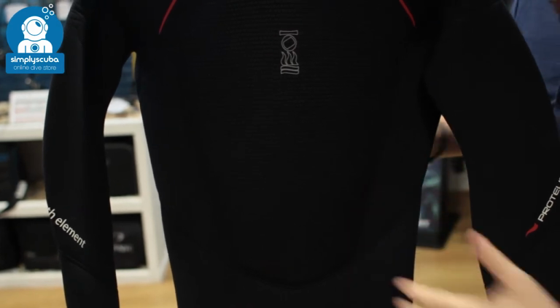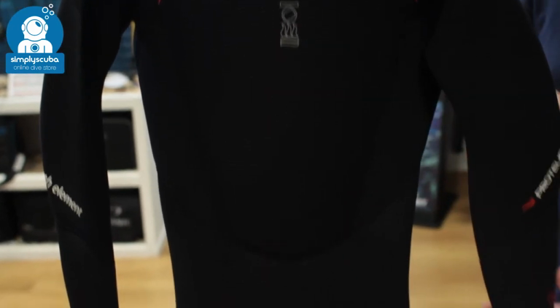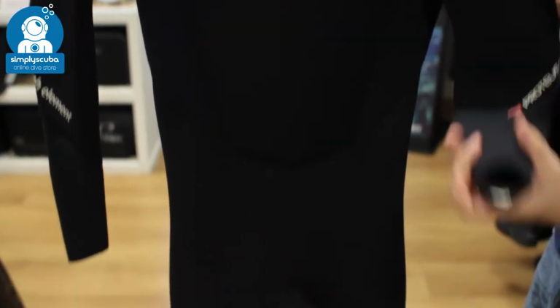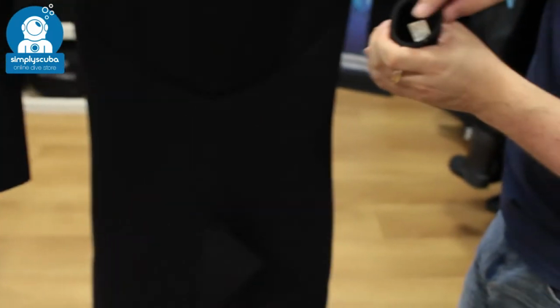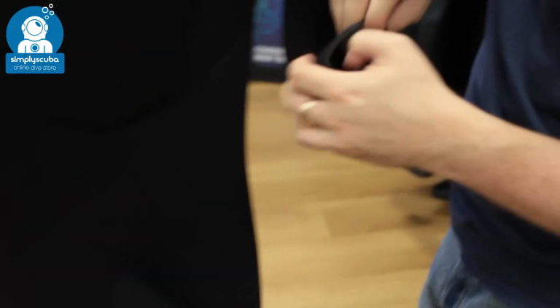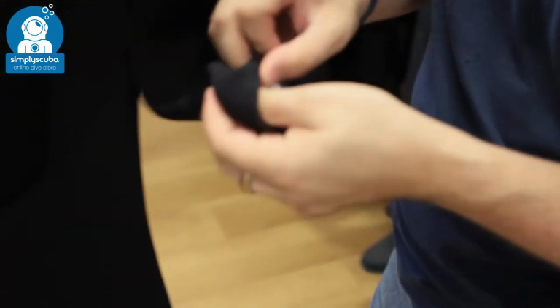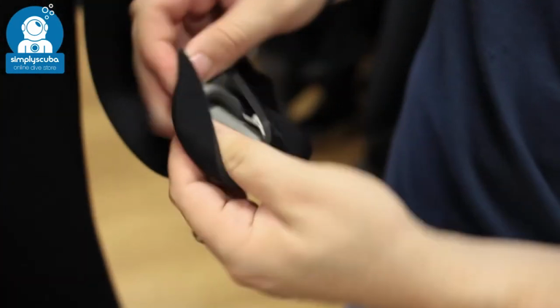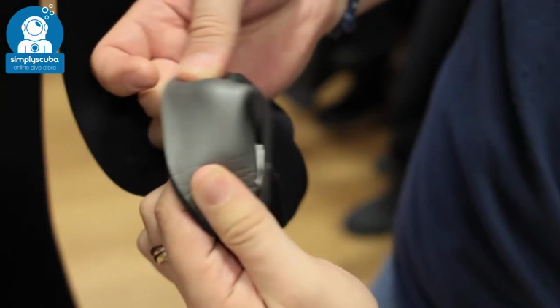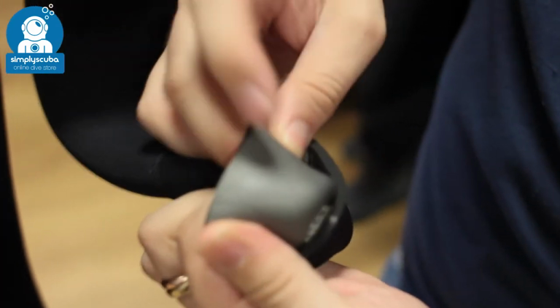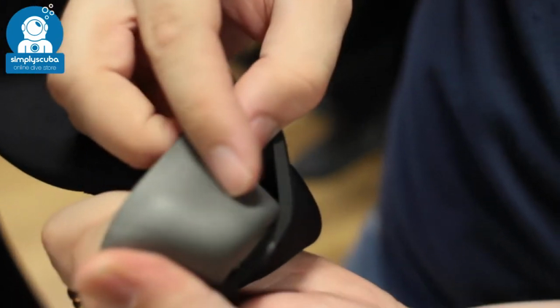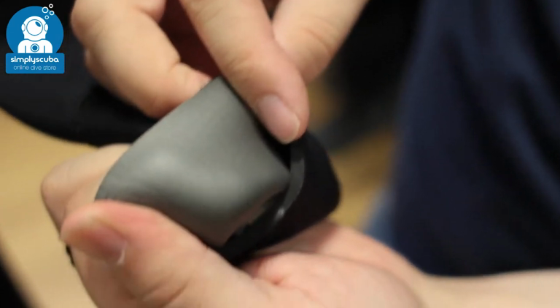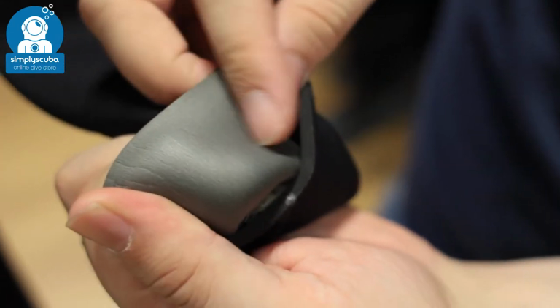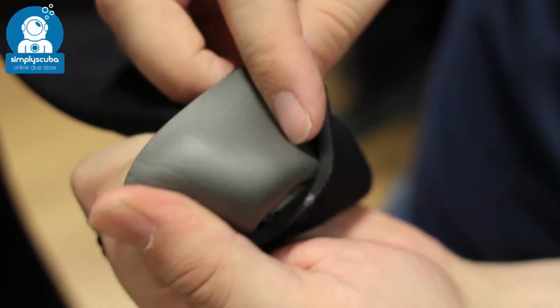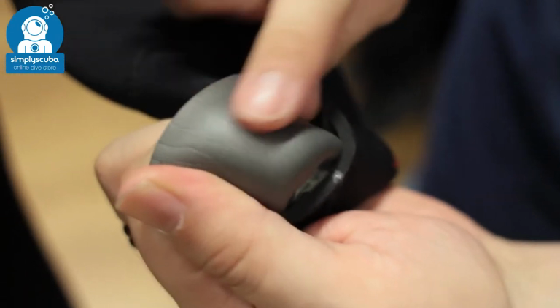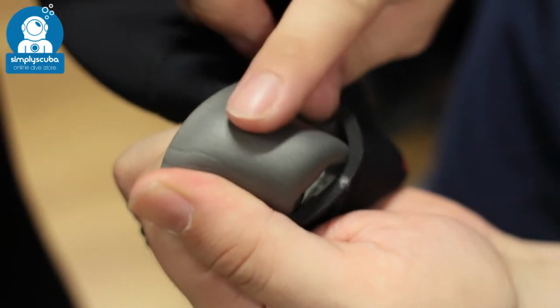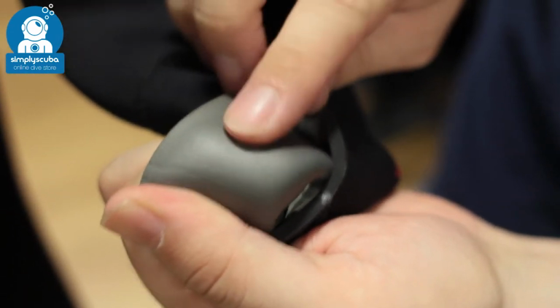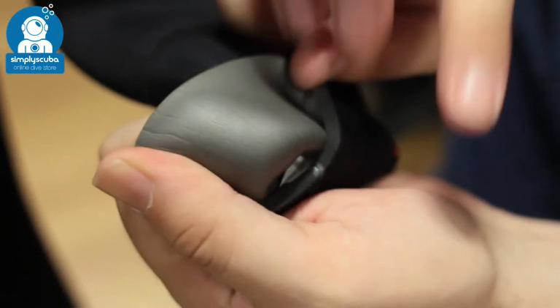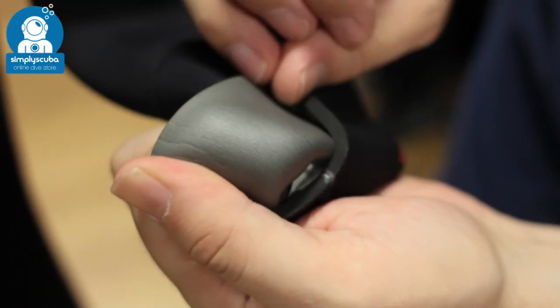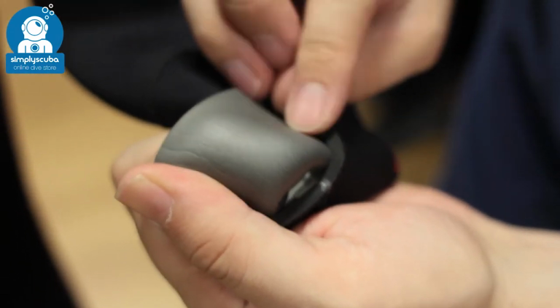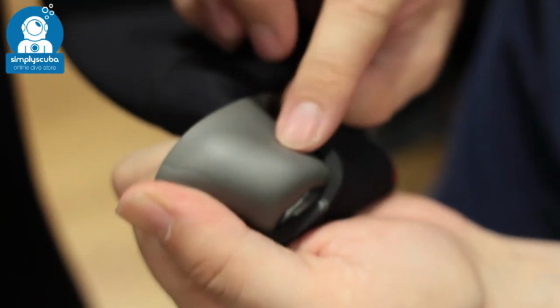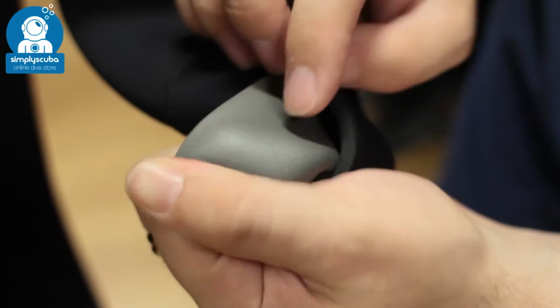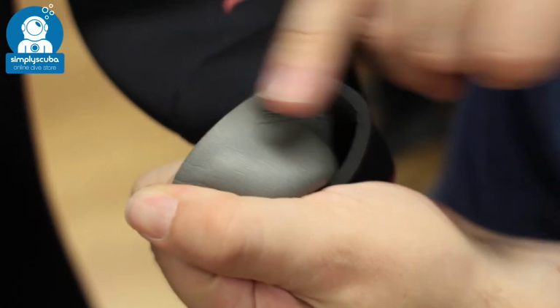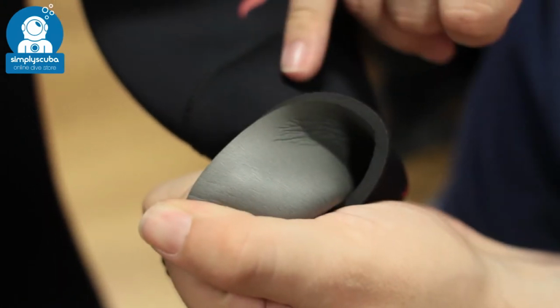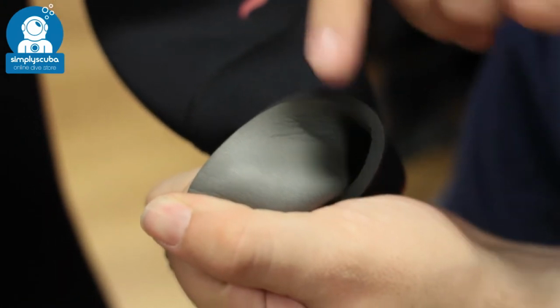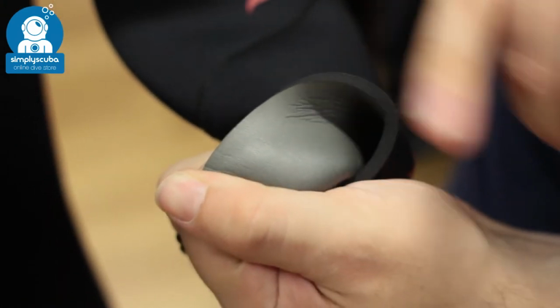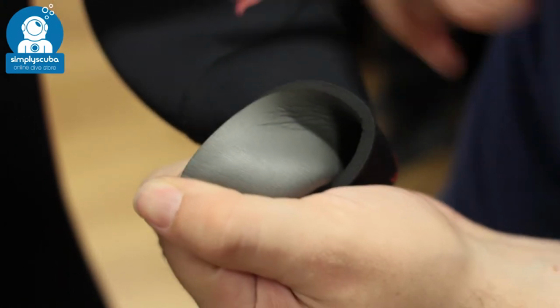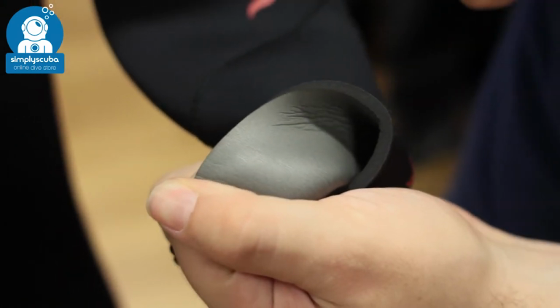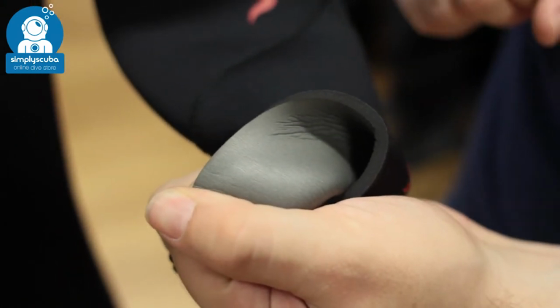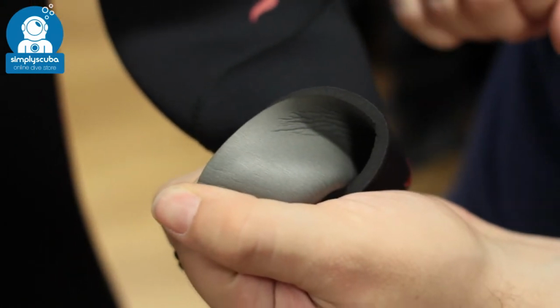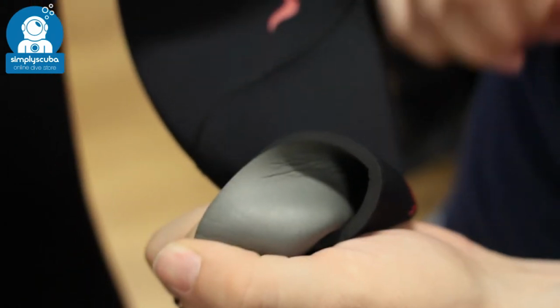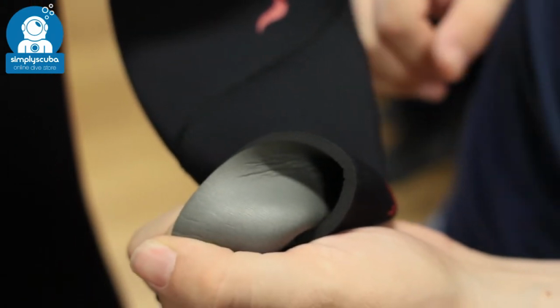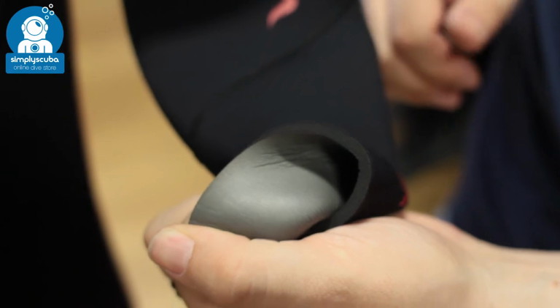Down the arms, inside the cuff, as you can see, you've got this glide skin material, same as the neck. This is very effective at sealing against the skin of your wrists and slowing that water down, stopping it from flushing in and out of the suit, just to keep you nice and warm.